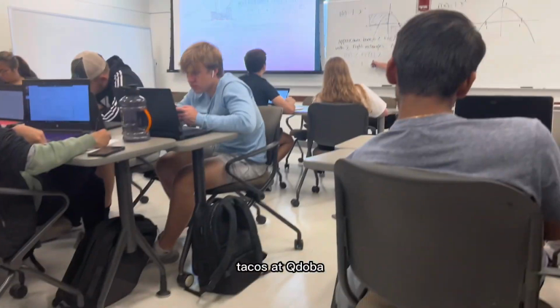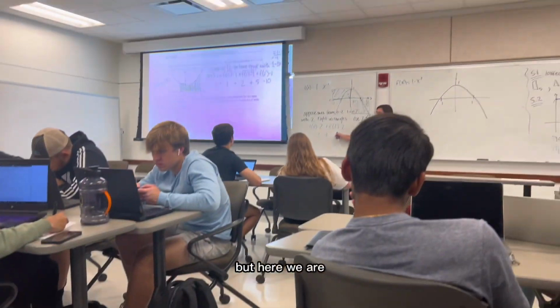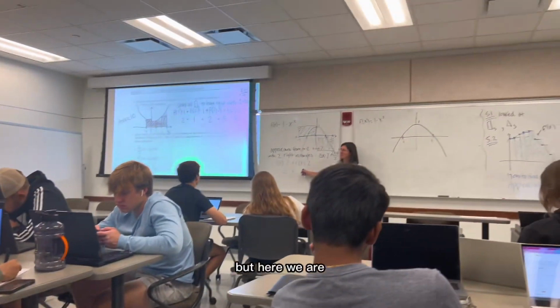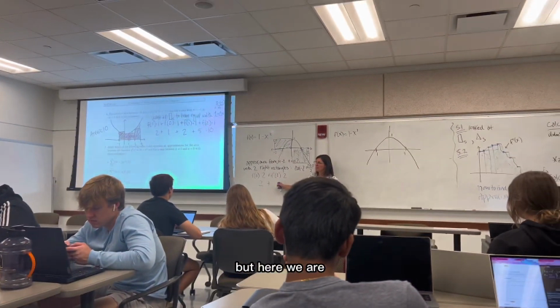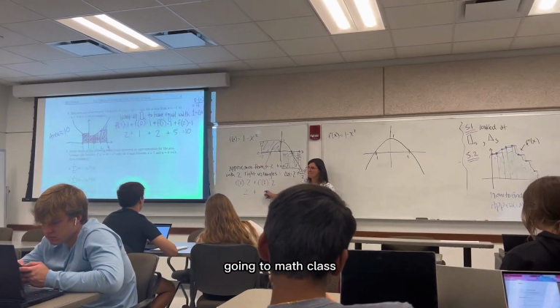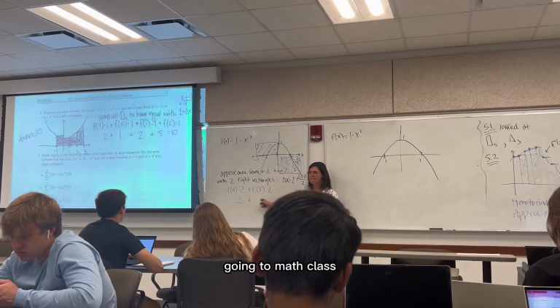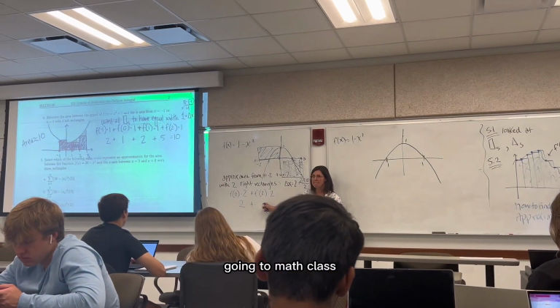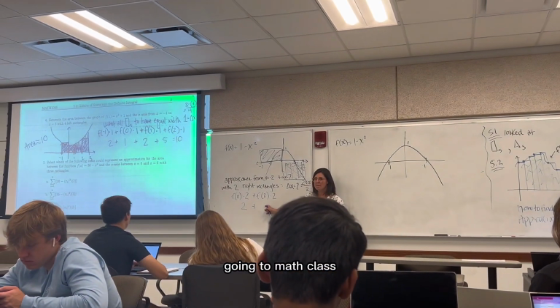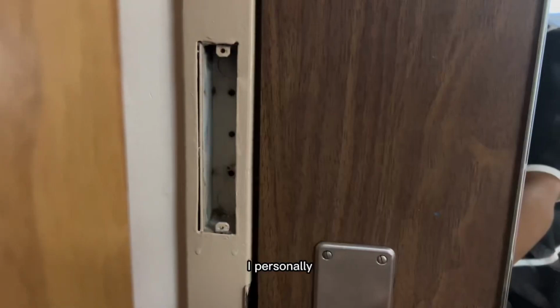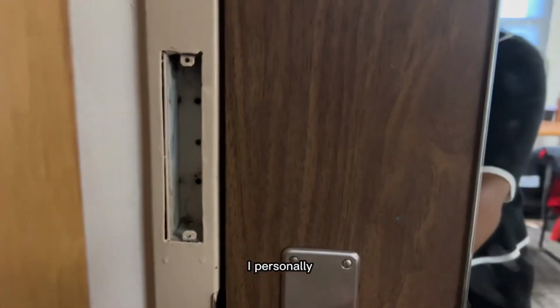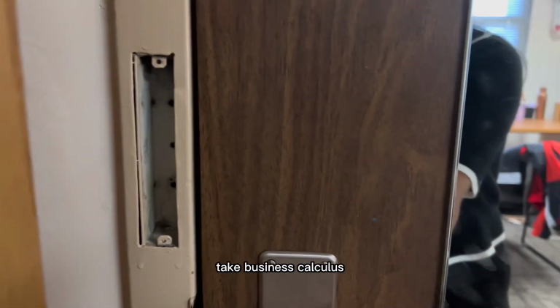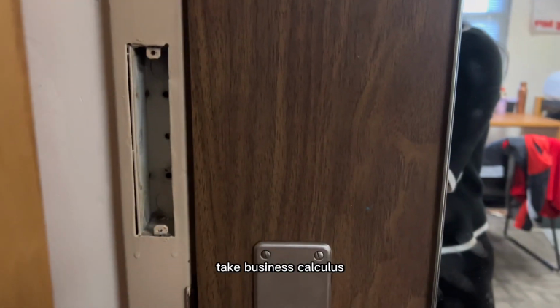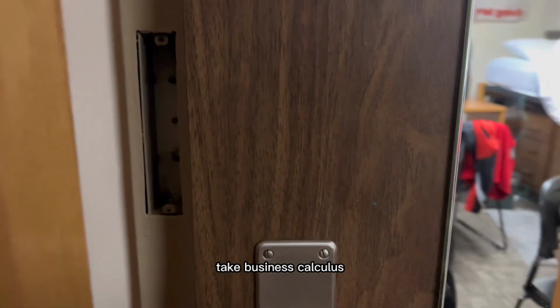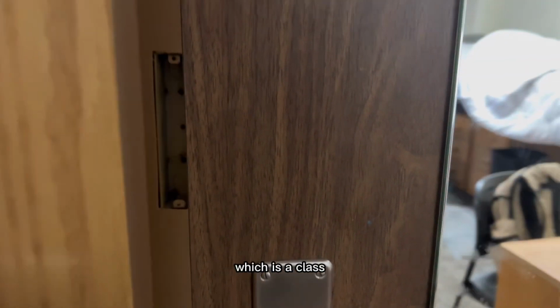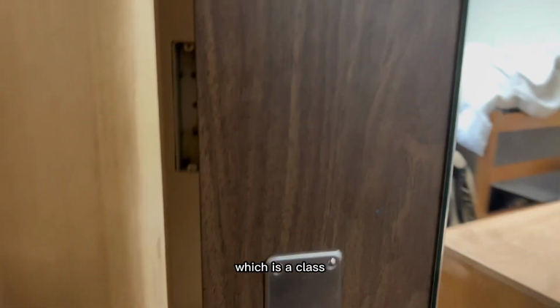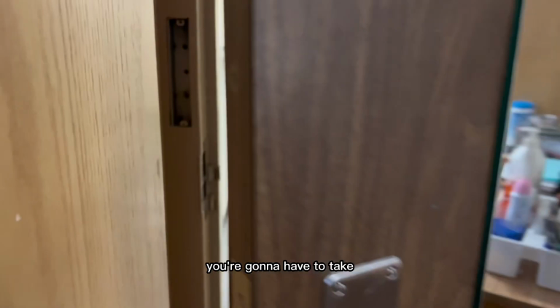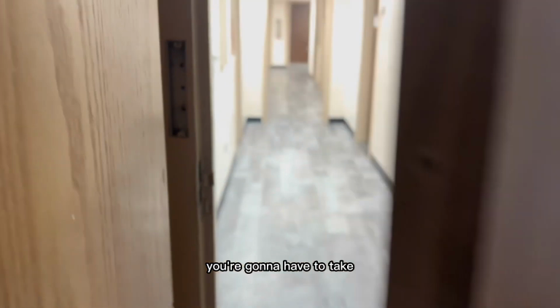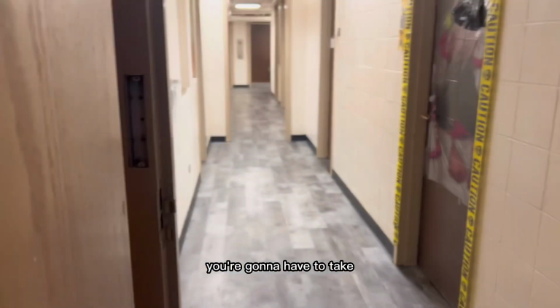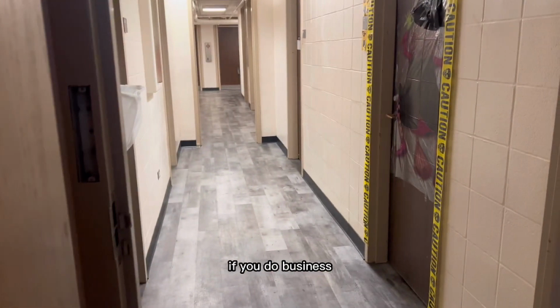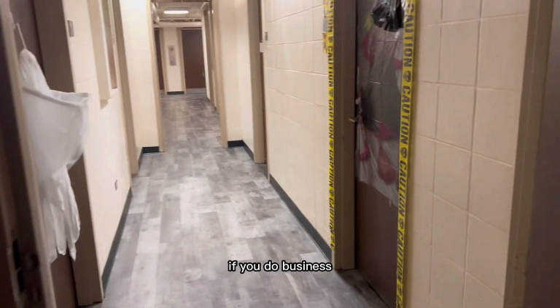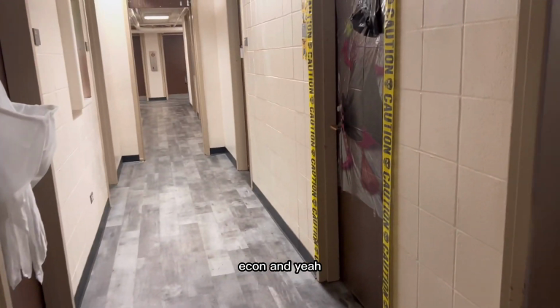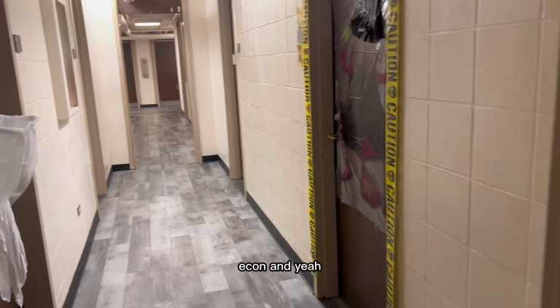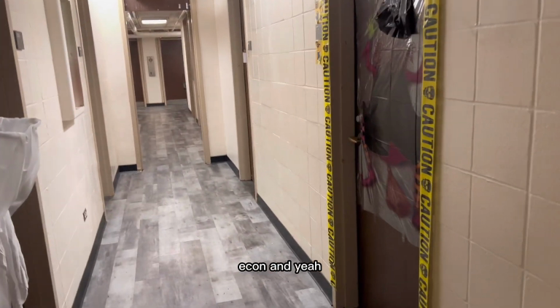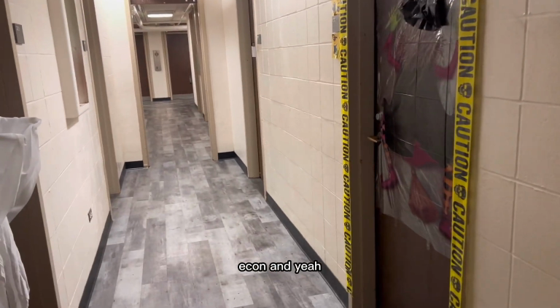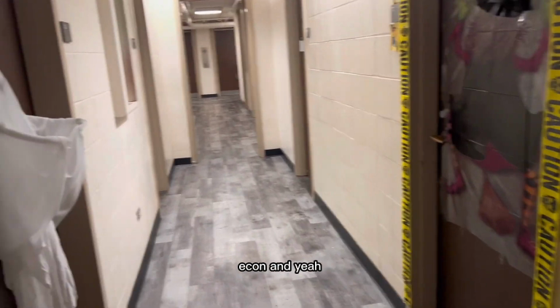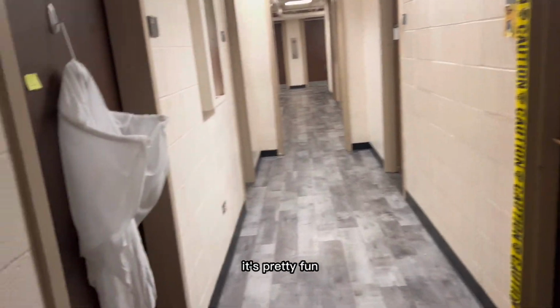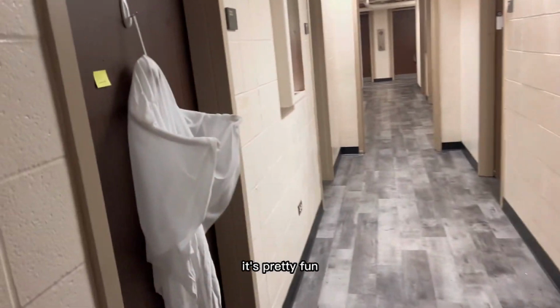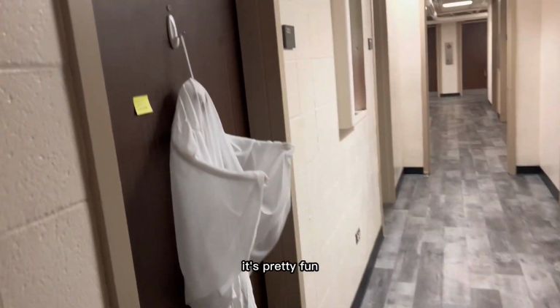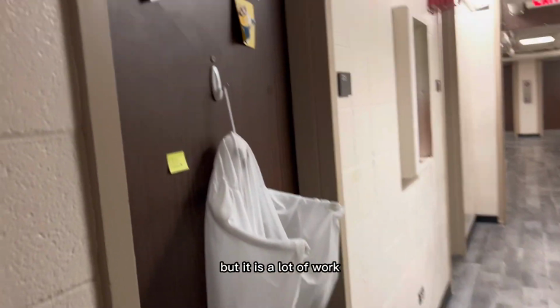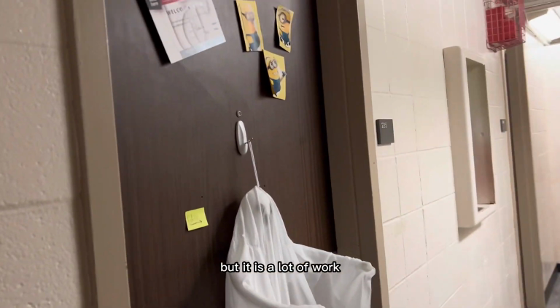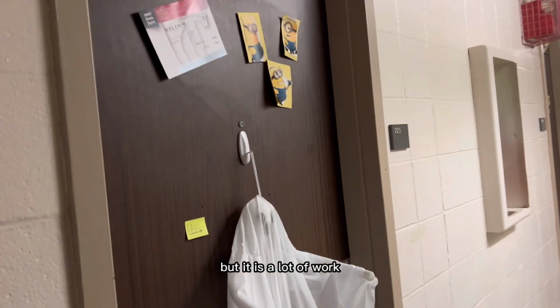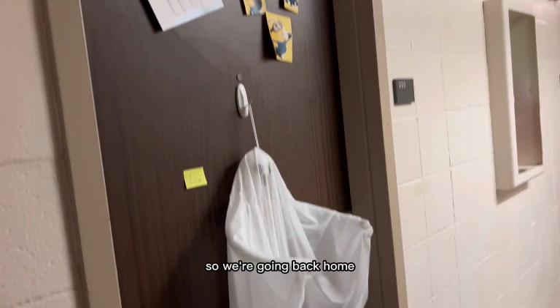Now we're going to math class. I personally take Business Calculus, which is a class you'll have to take if you do business econ. It's pretty fun but it is a lot of work.